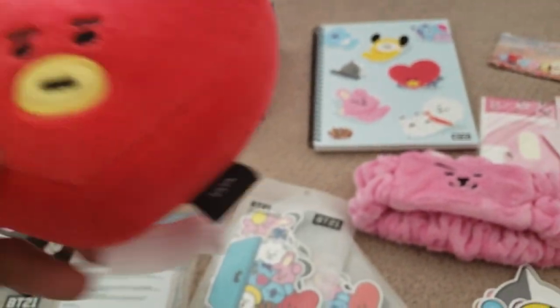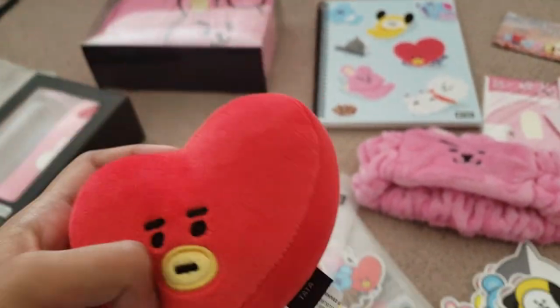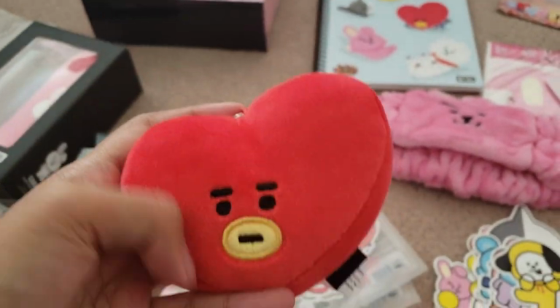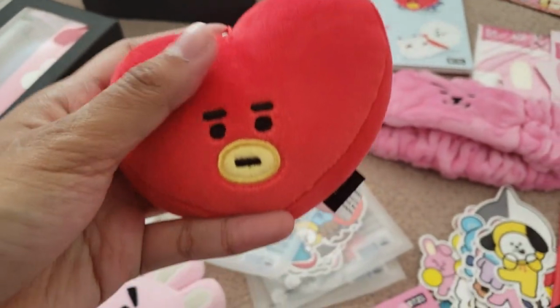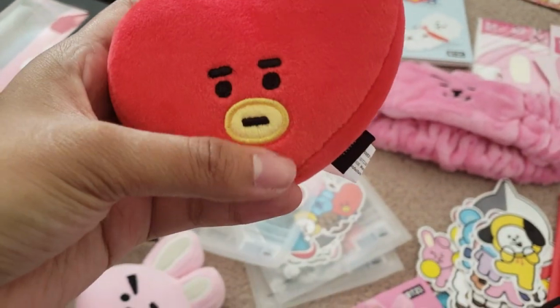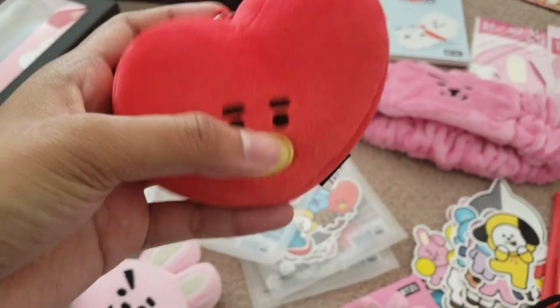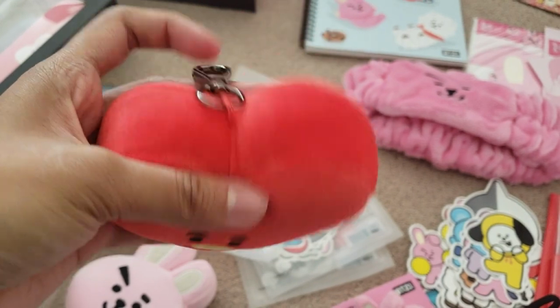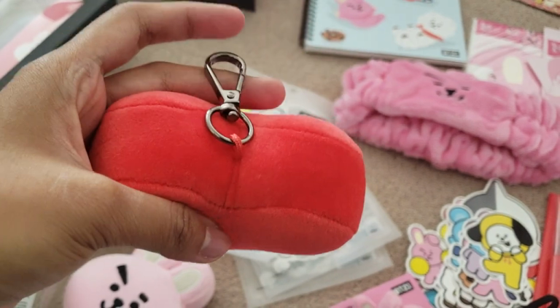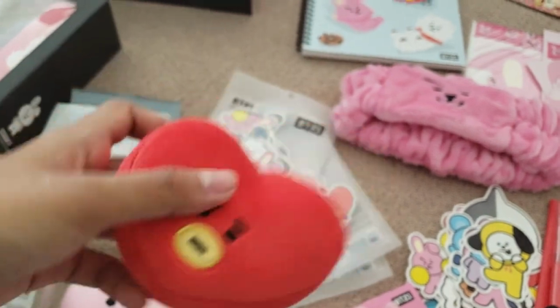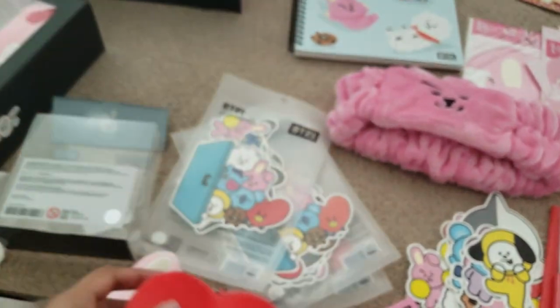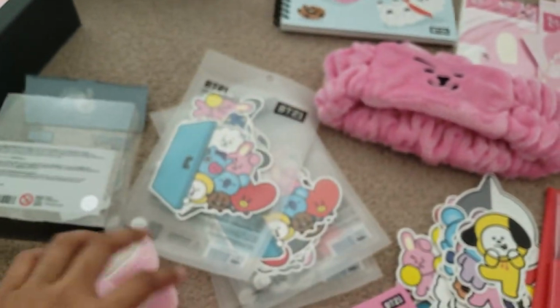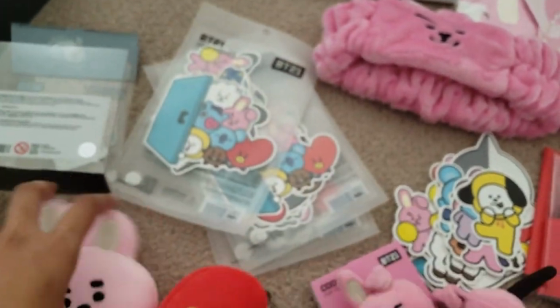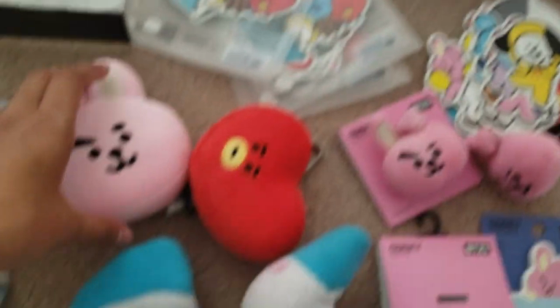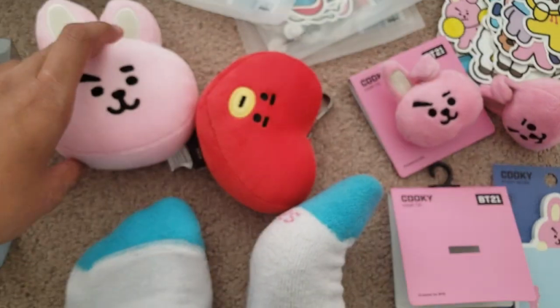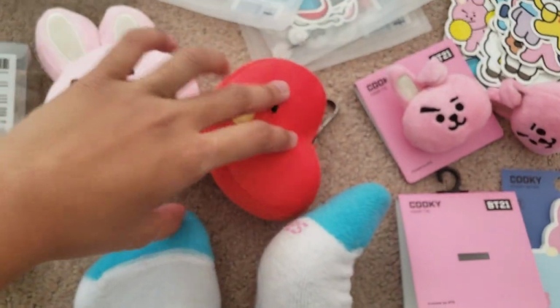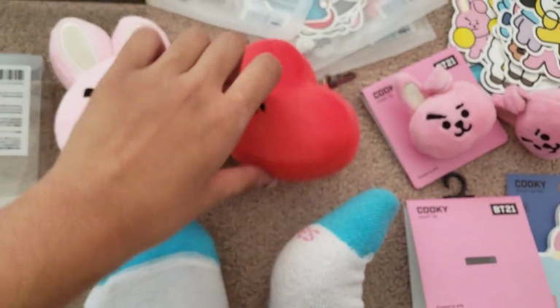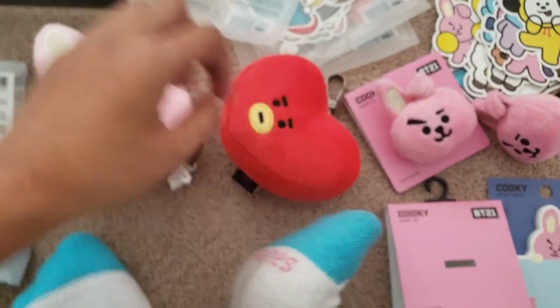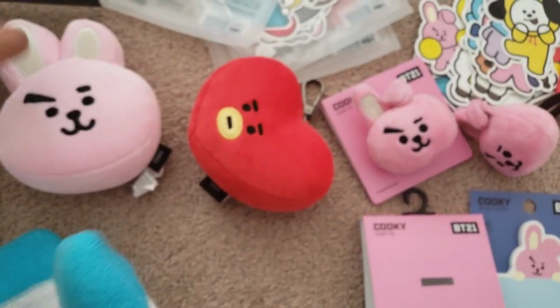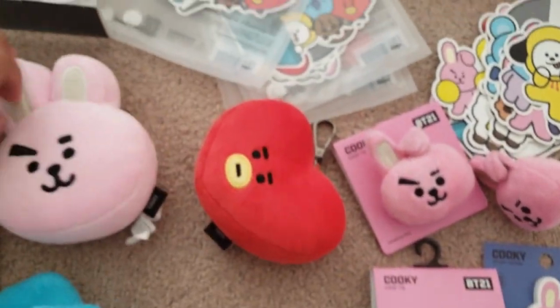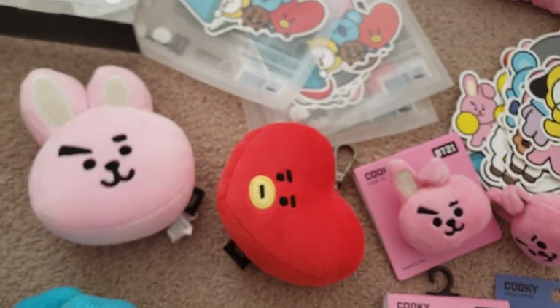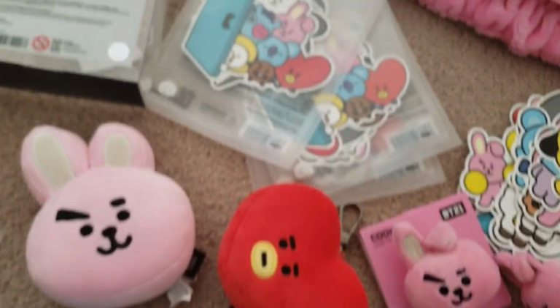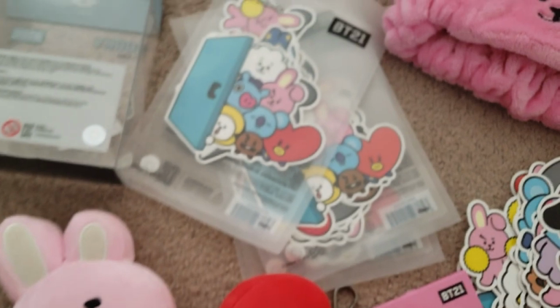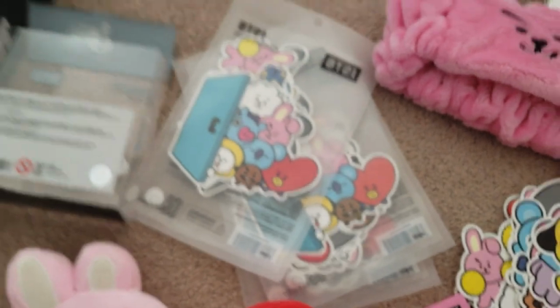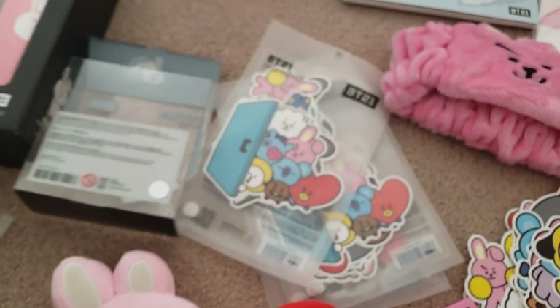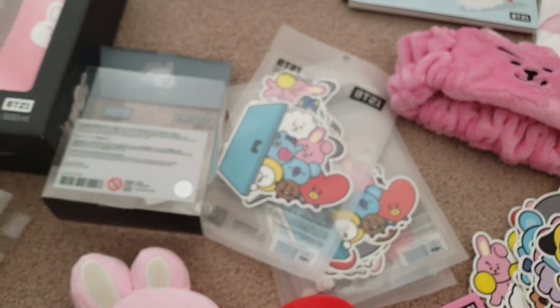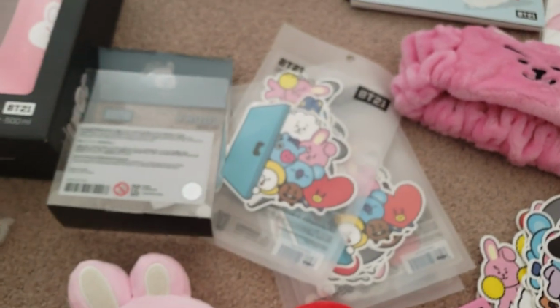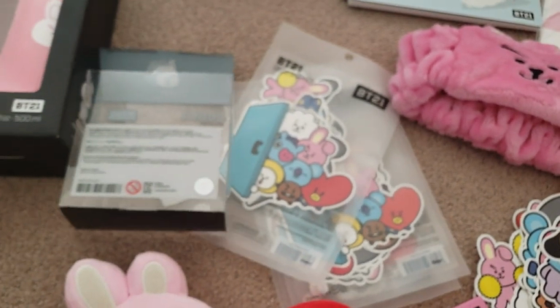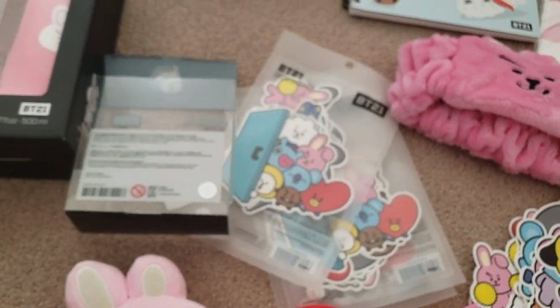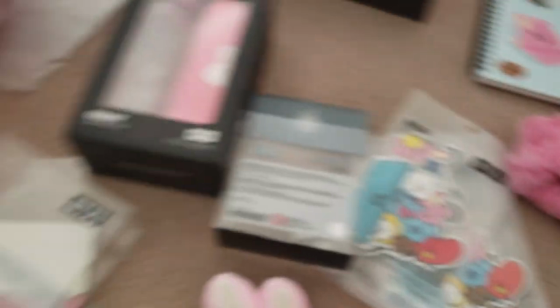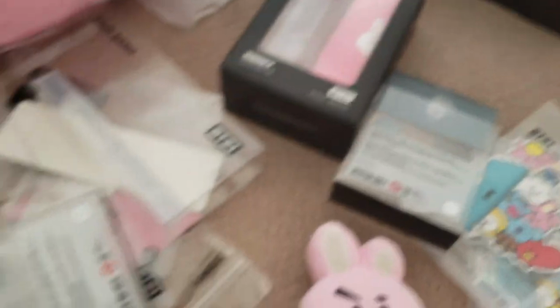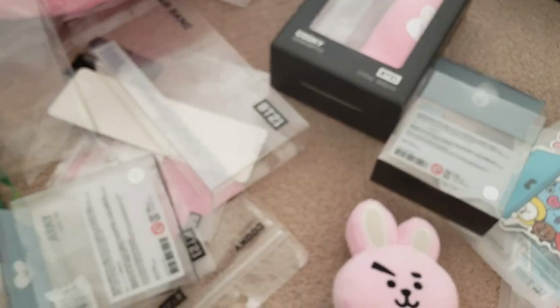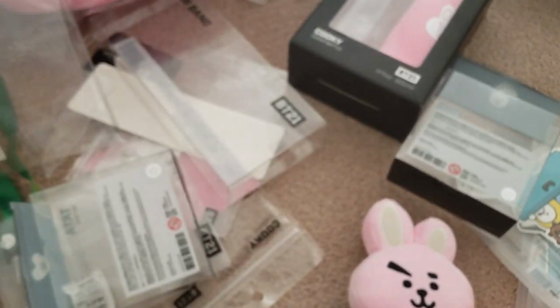Yeah, it's green. It's so cute — they're complete together! Next one — what should I do next? Such a mess over here.